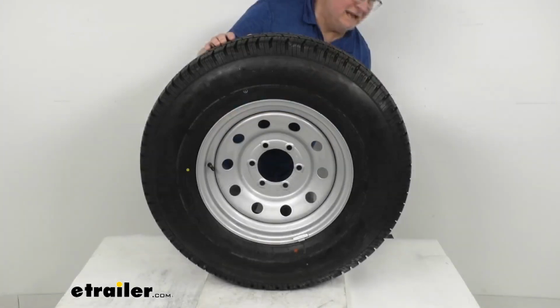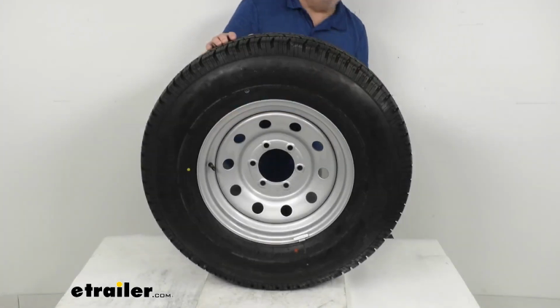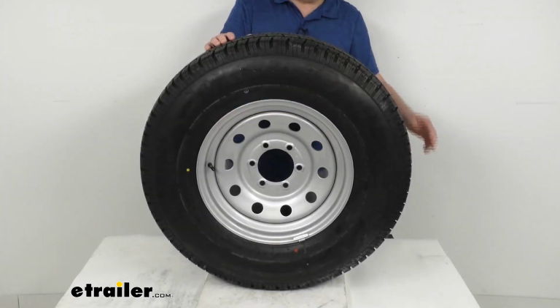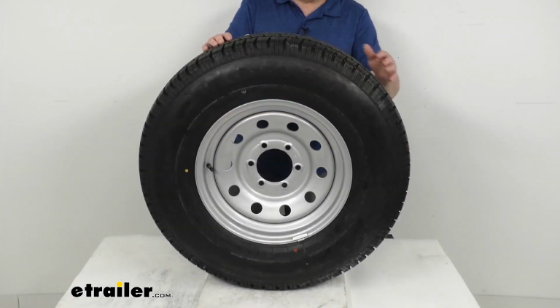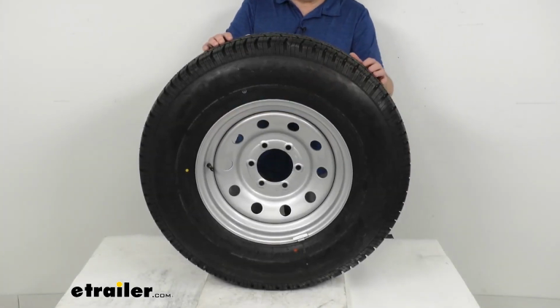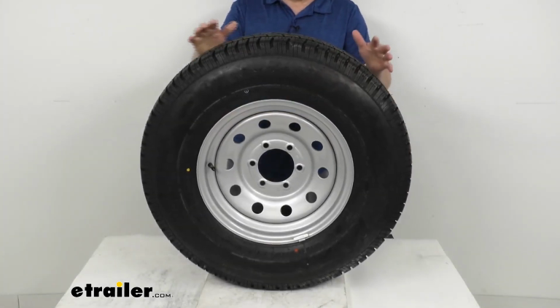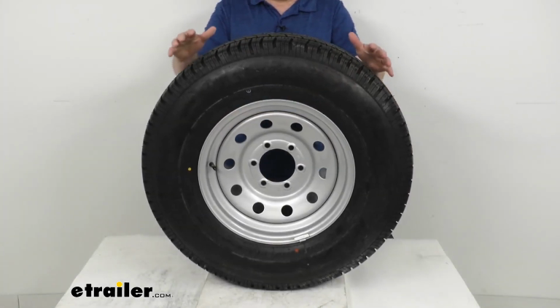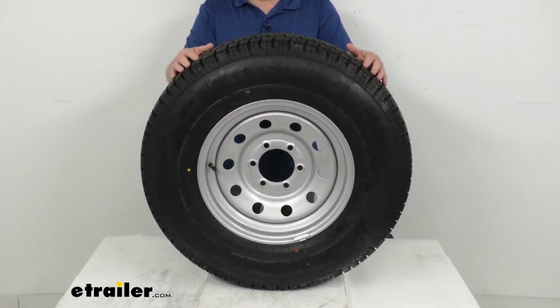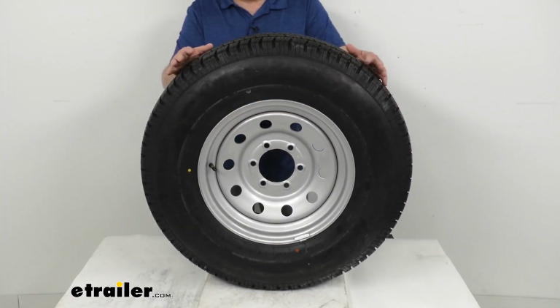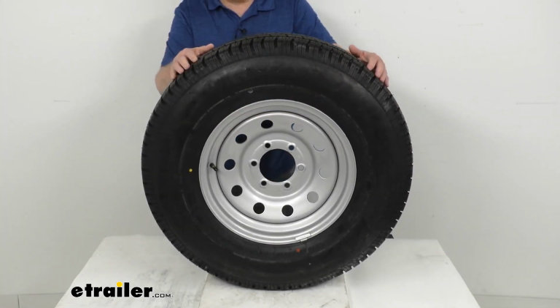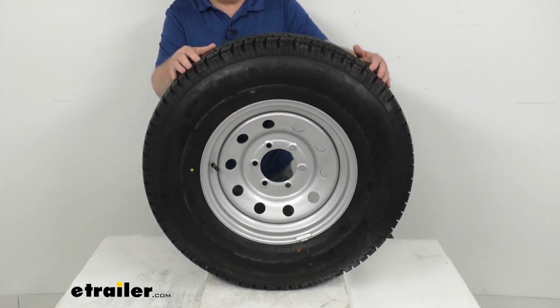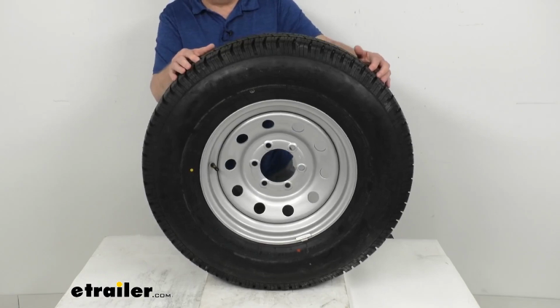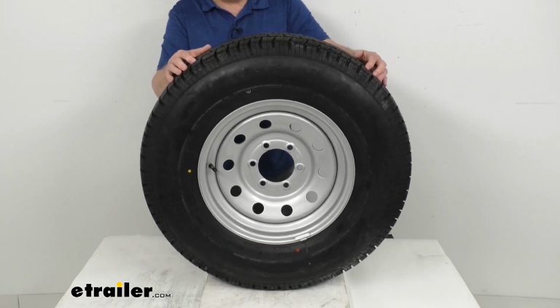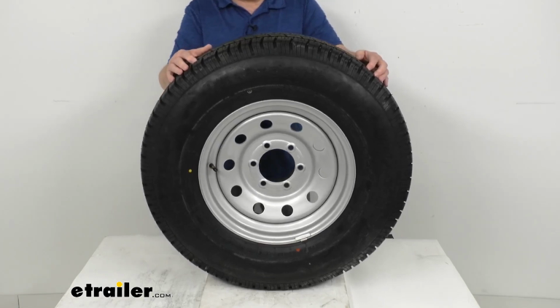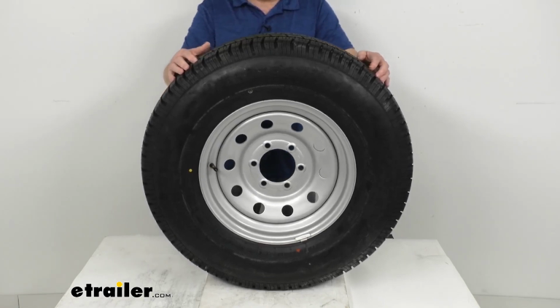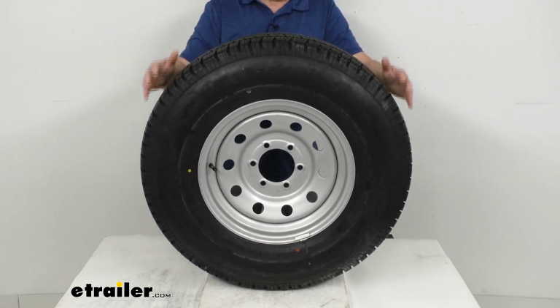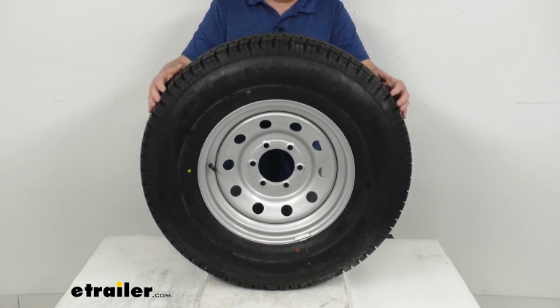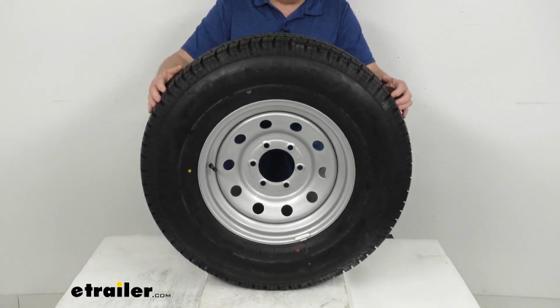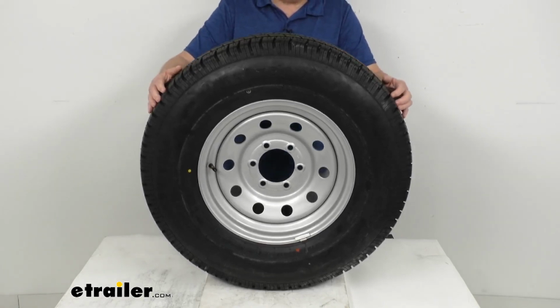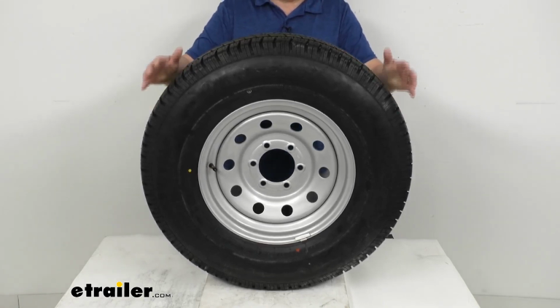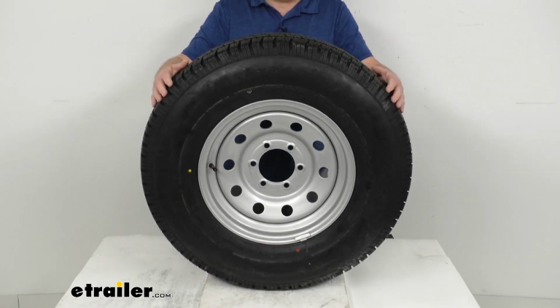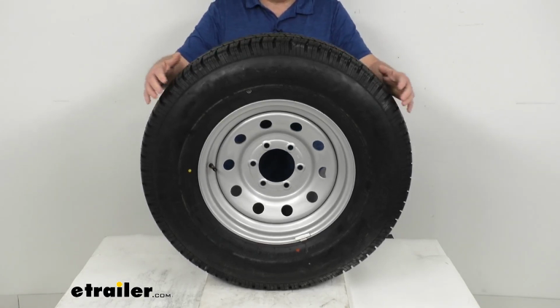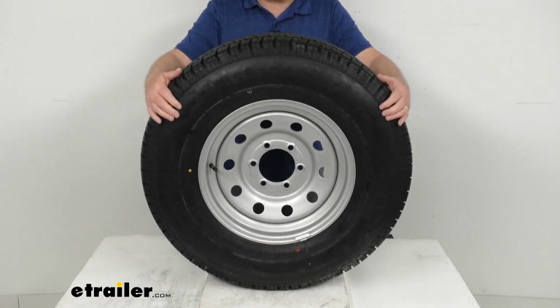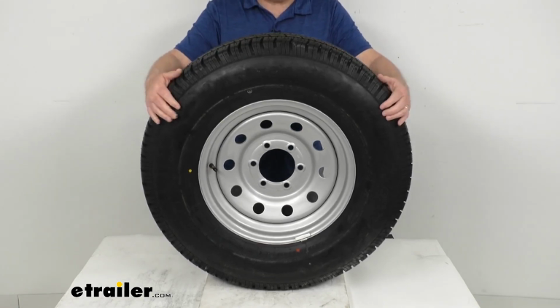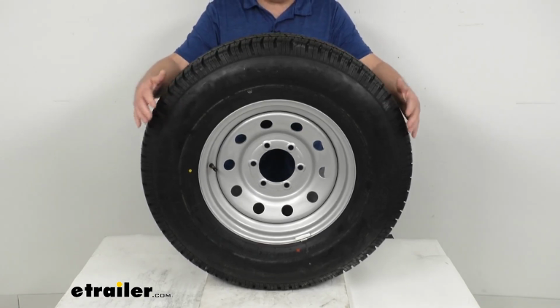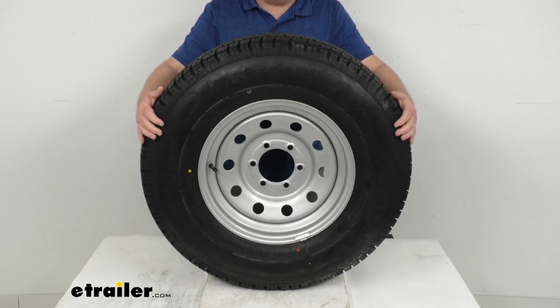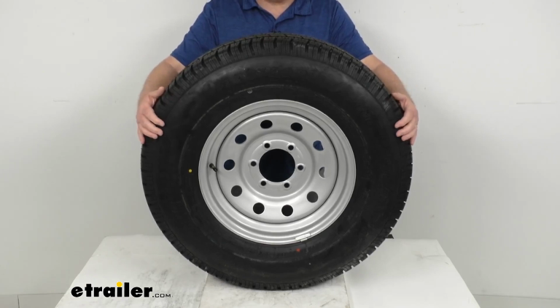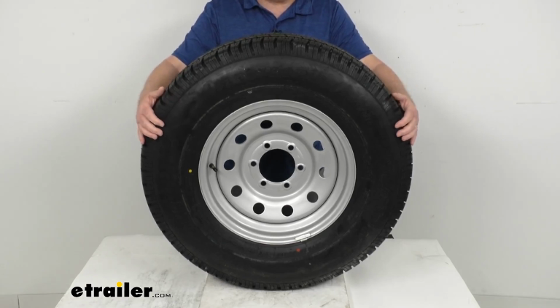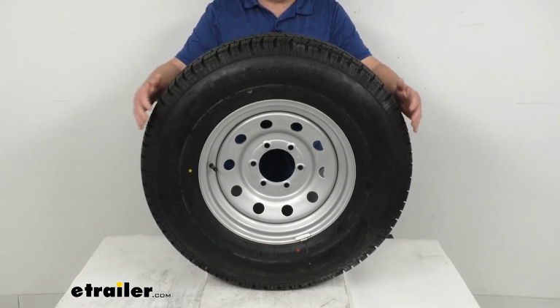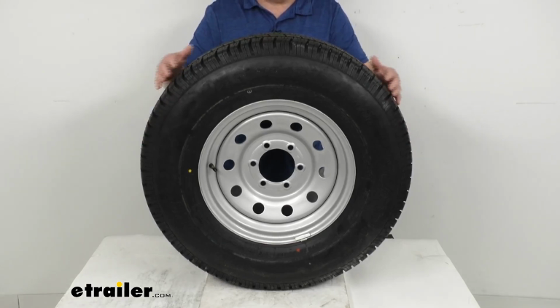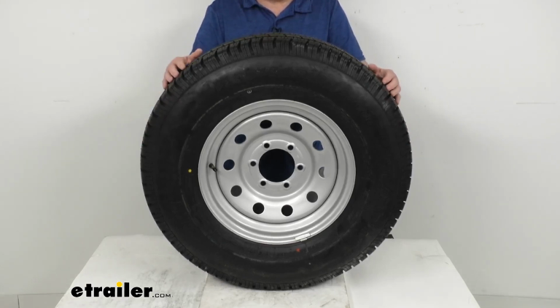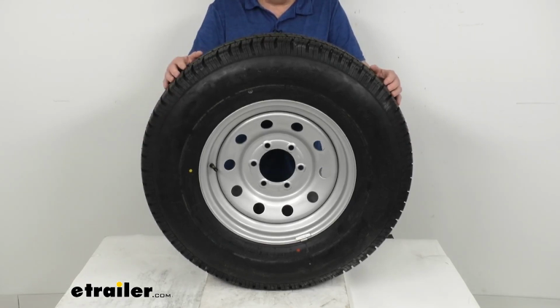This tire wheel assembly is ideal for stock trailers, utility trailers, and even campers. What's nice on this assembly is the tire is match-mounted and balanced to the wheel for ride comfort and durability.